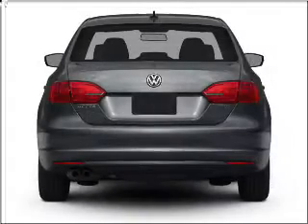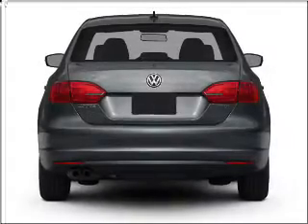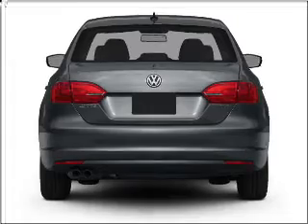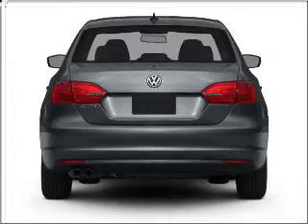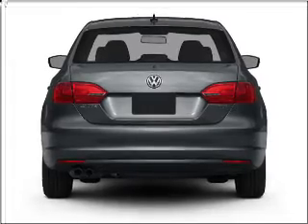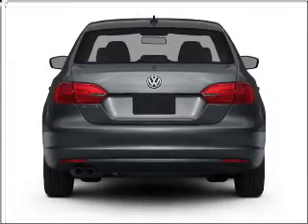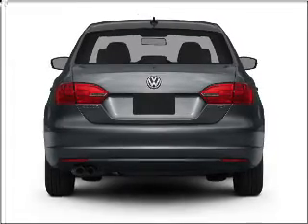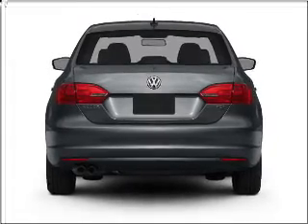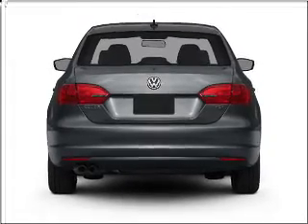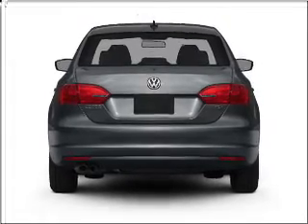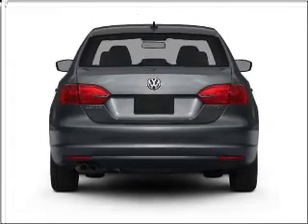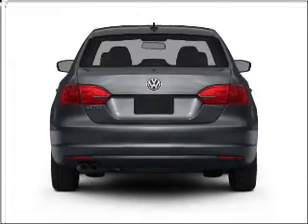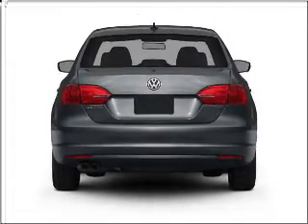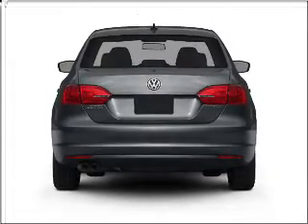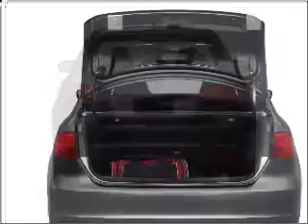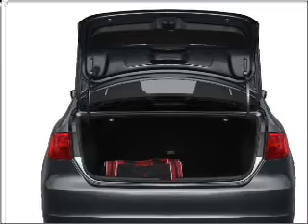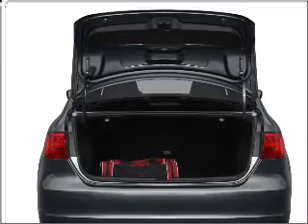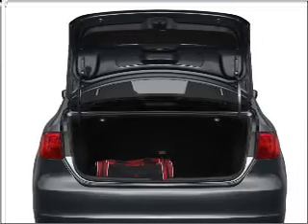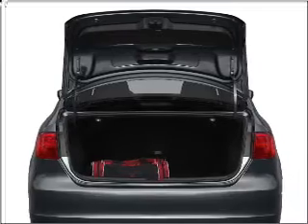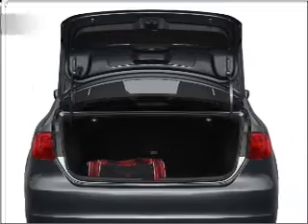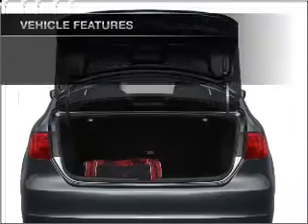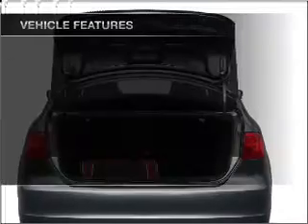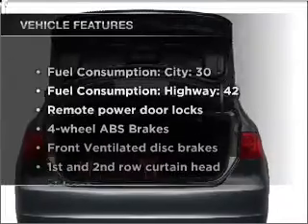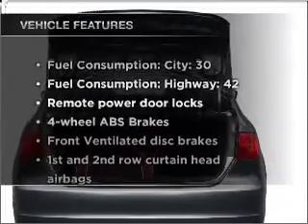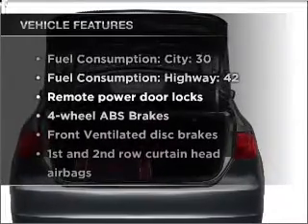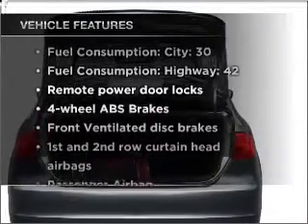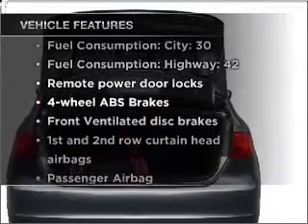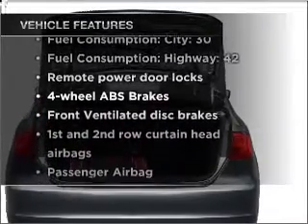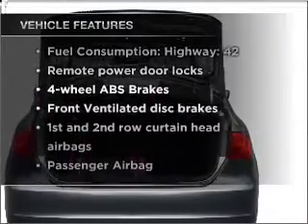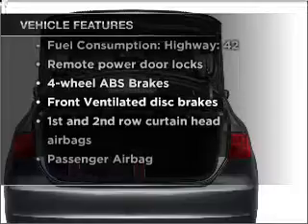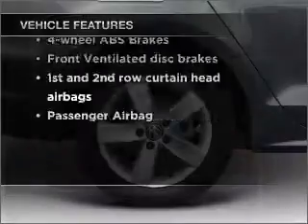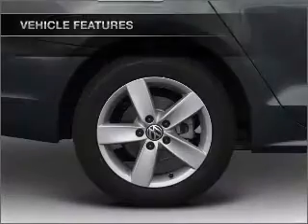The anti-lock braking system will keep you safe on the road. Heated seats make cold weather driving more endurable, and memory settings are one of many features. With these notable features, you won't want to miss out on the opportunity to own this amazing ride.